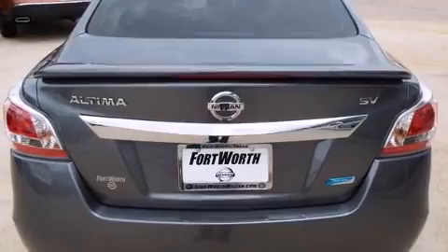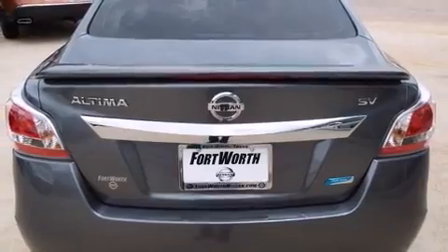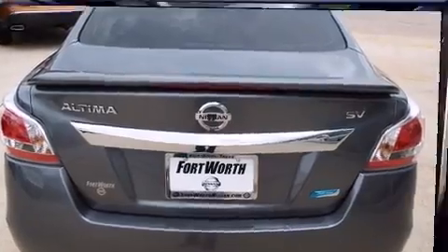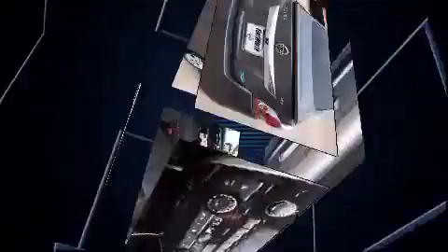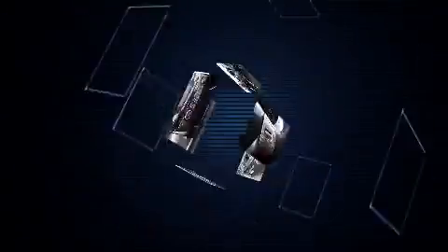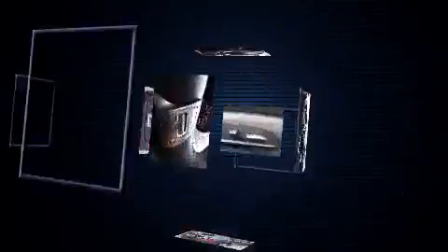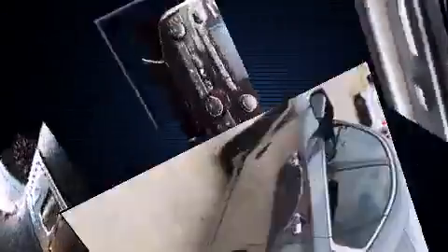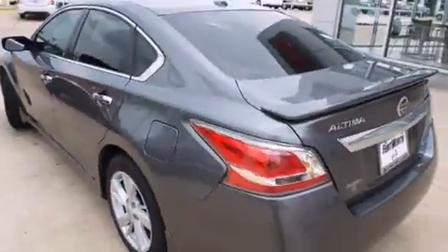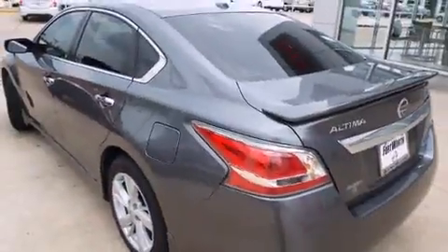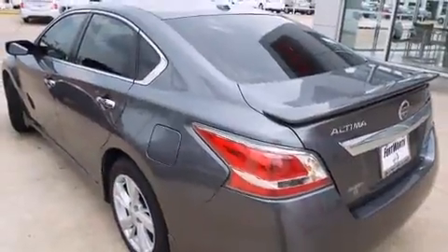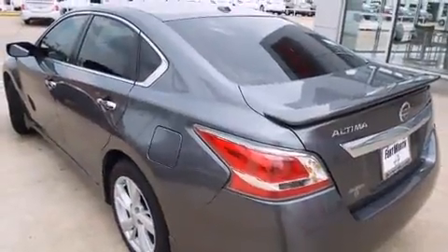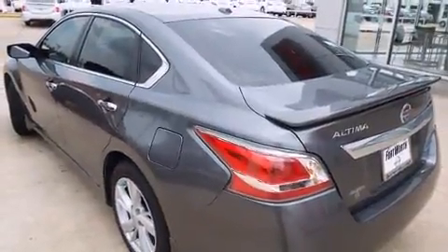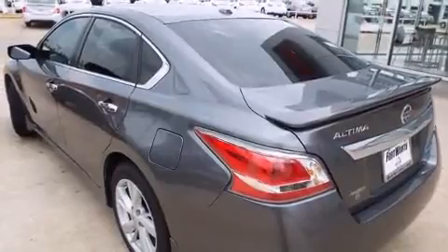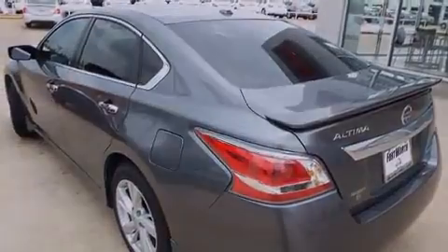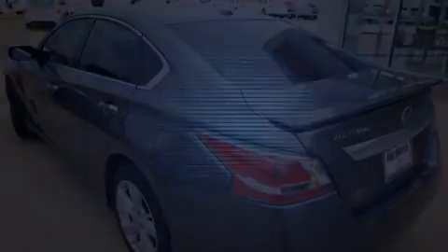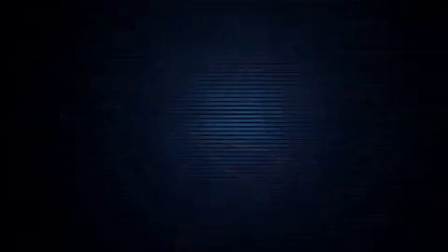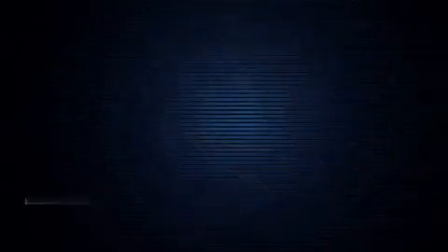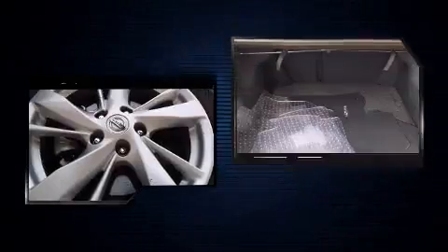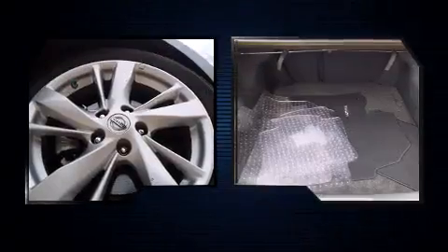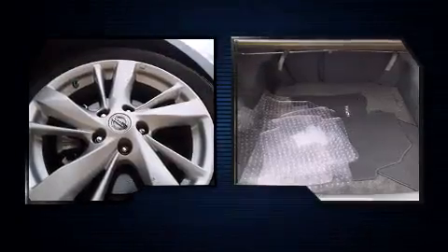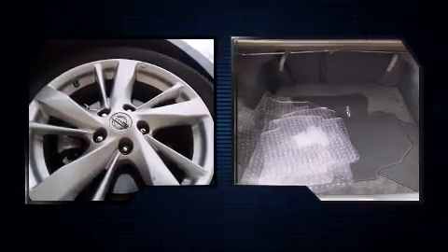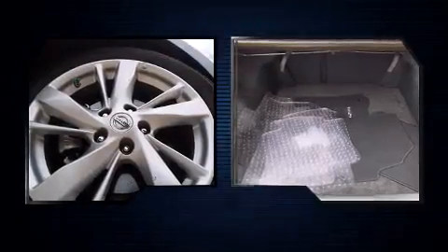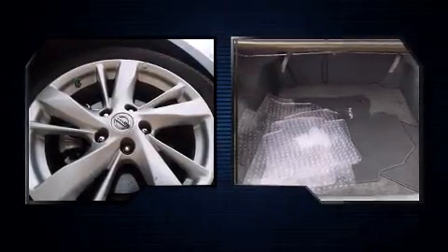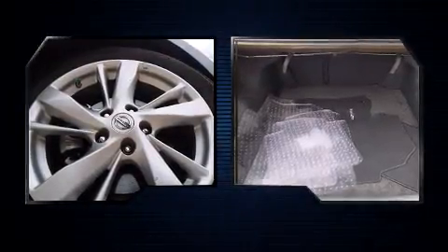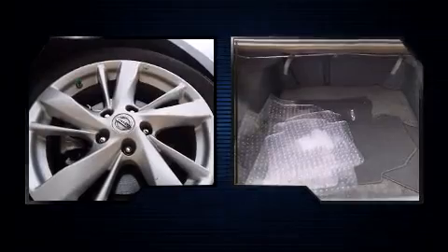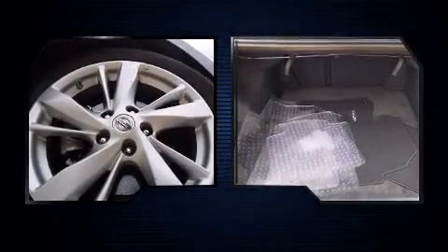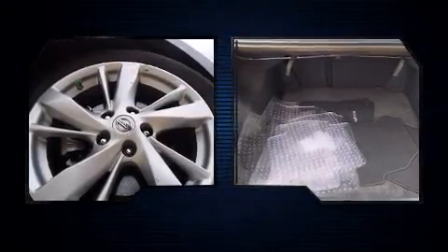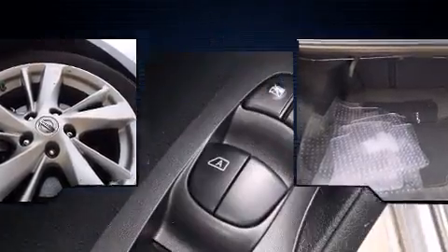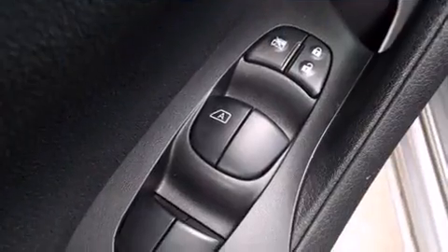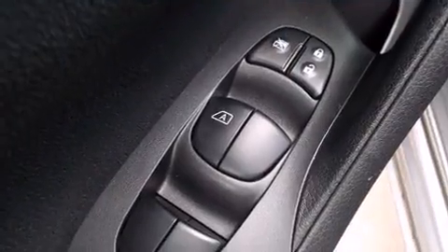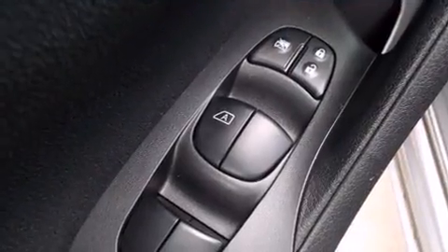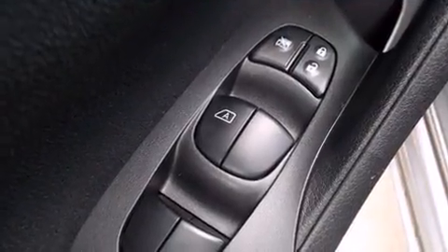Nissan paid particular attention to efficiency and practicality with the following features: front and rear reading lights, one-touch window functionality, variably intermittent wipers, remote keyless entry, and cruise control.